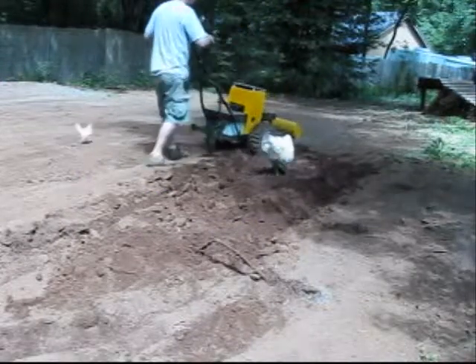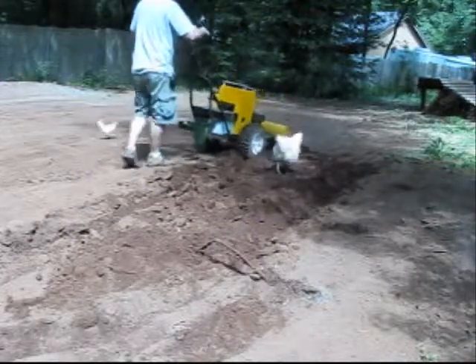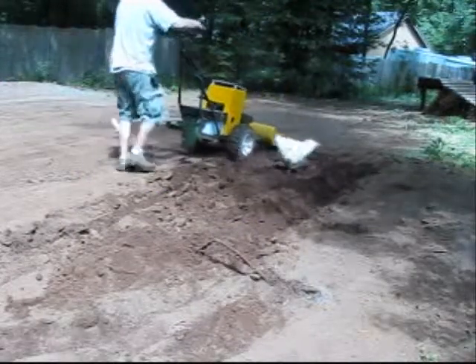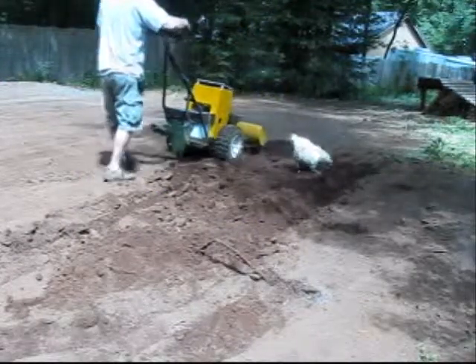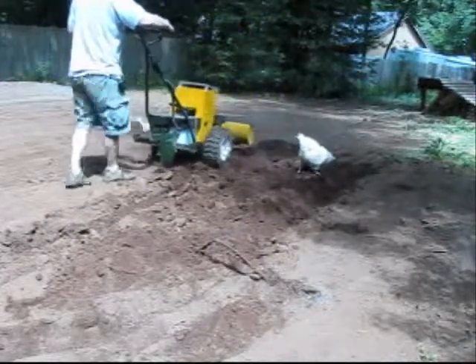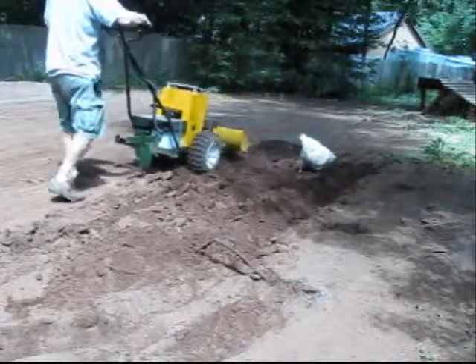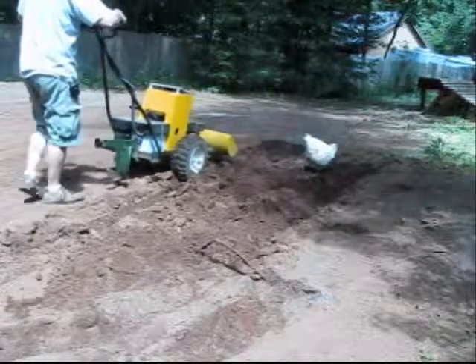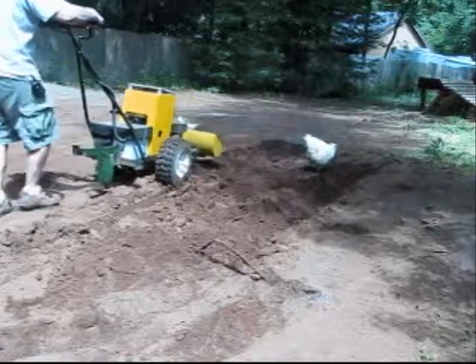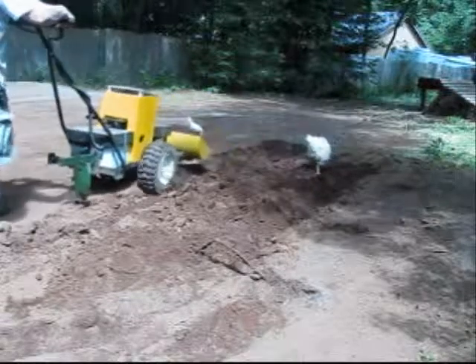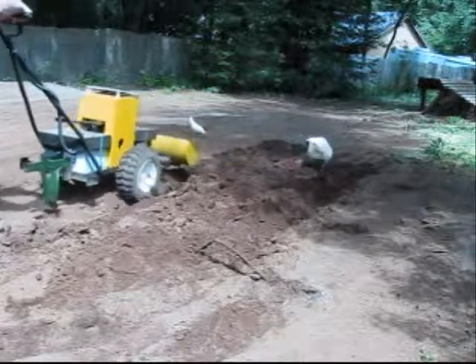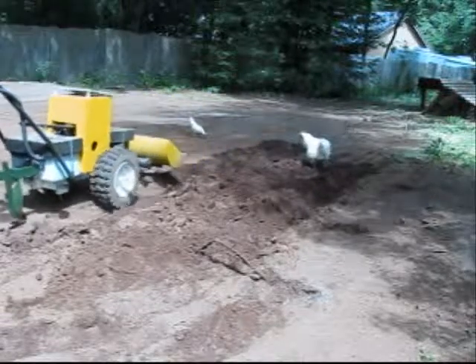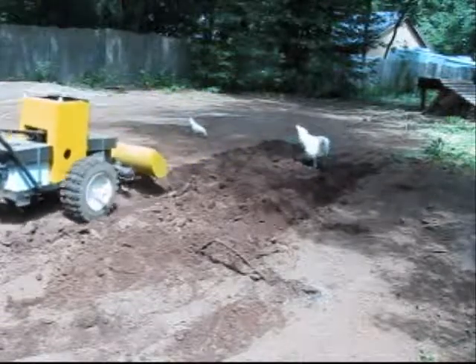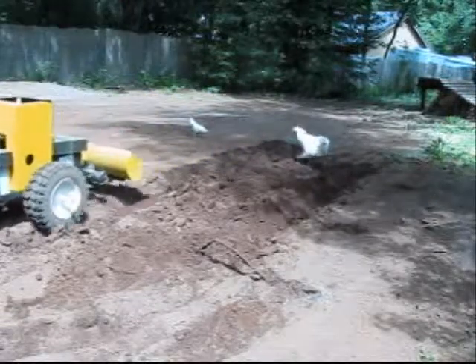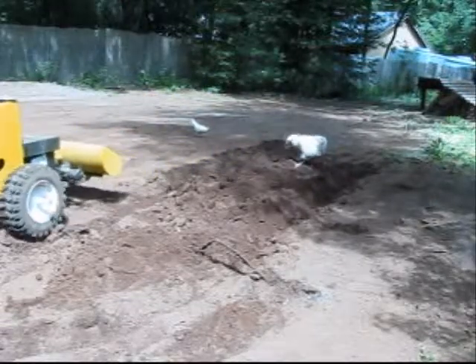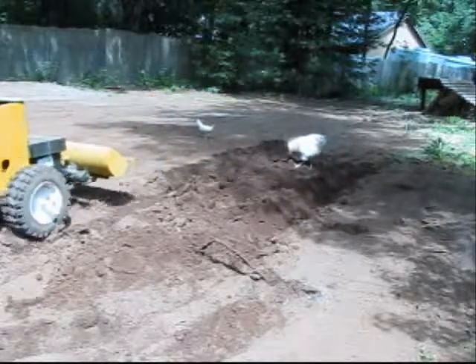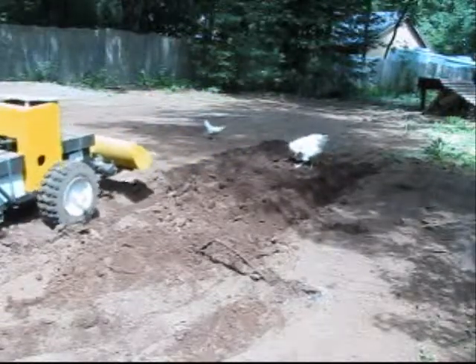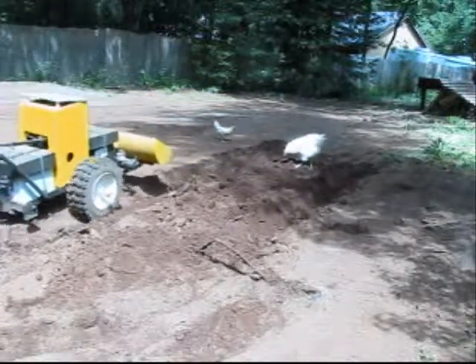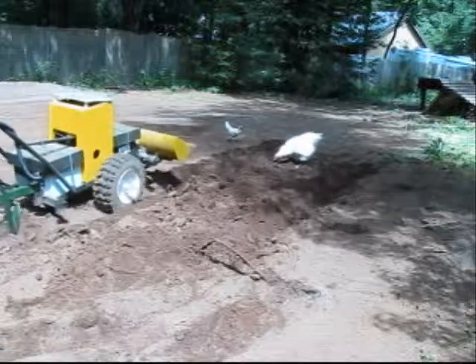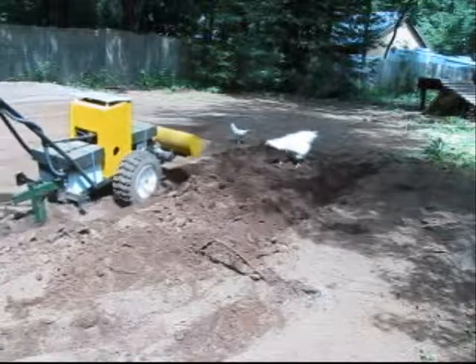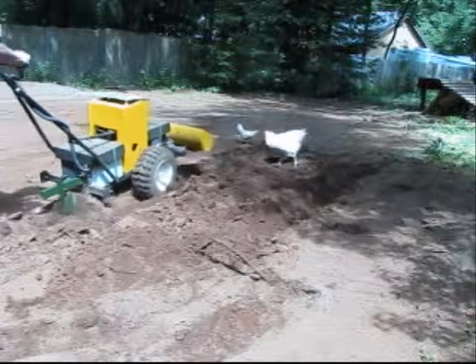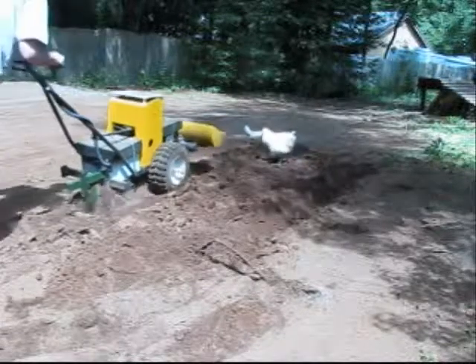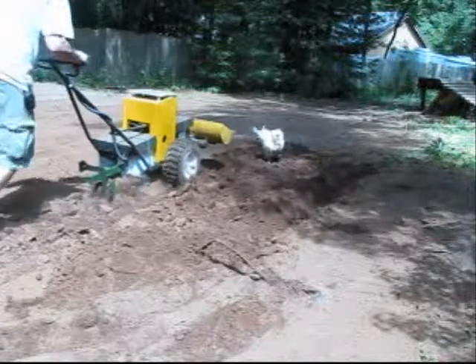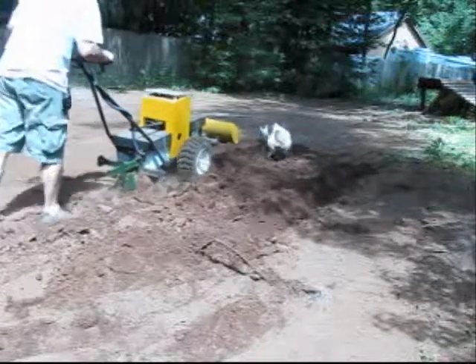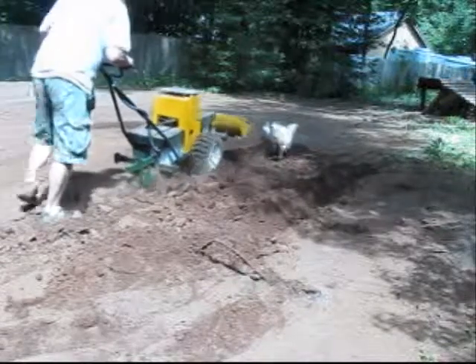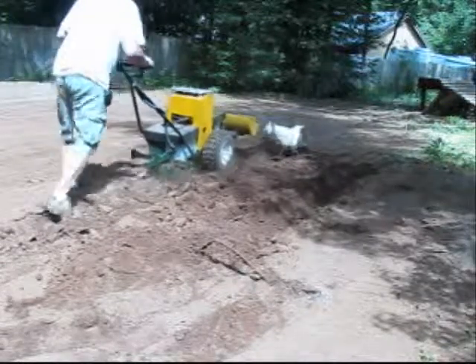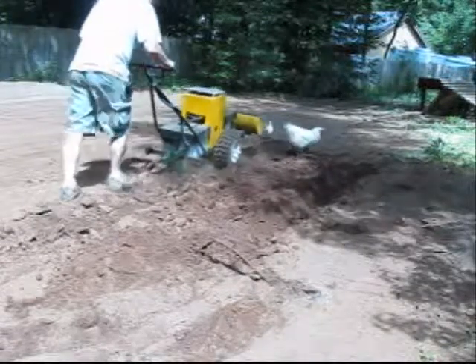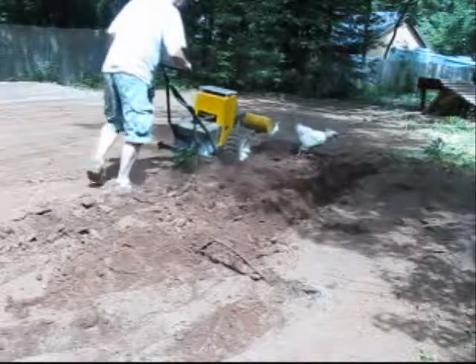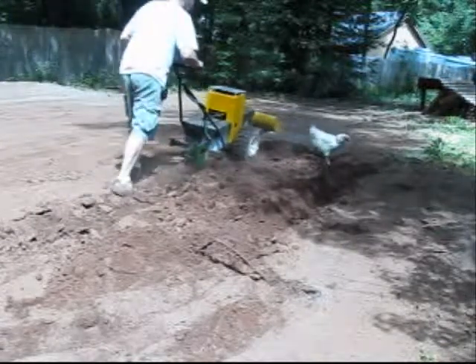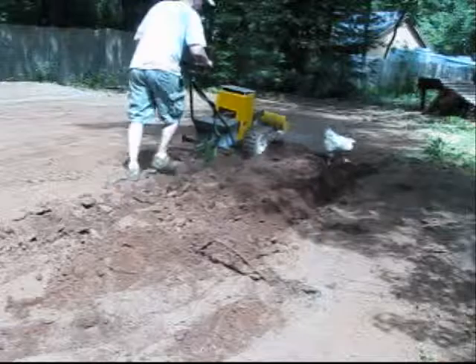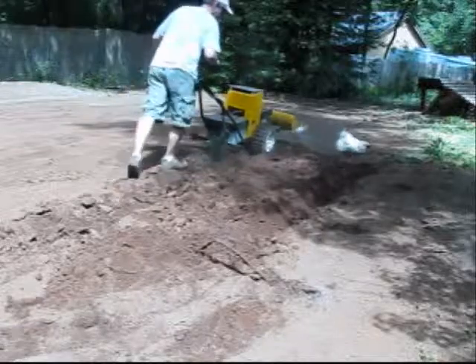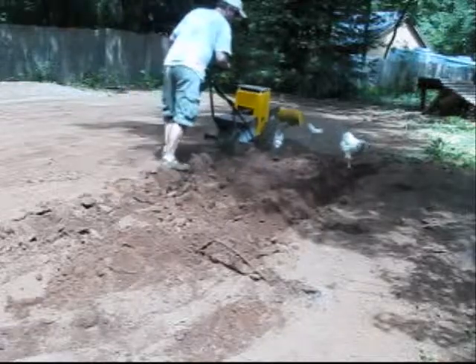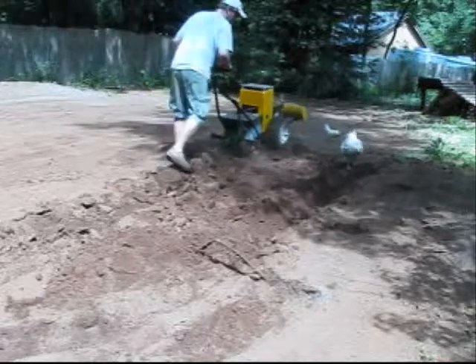As the designer and builder of an electric walk-behind tractor, I like to show the practical uses of this versatile machine. I put together what I hope will be an entertaining and informative video showing the many uses of this tractor during the construction of a solar shed.